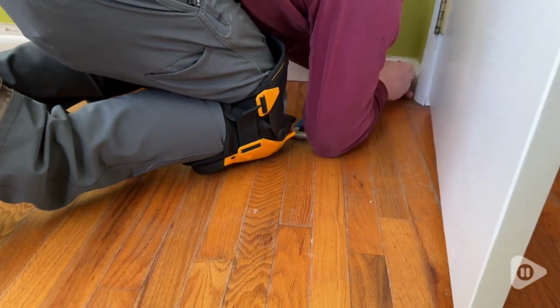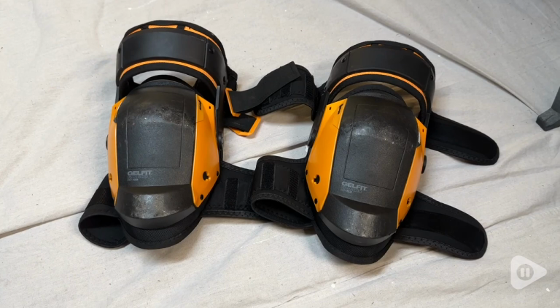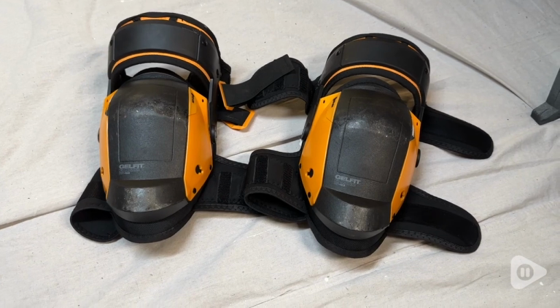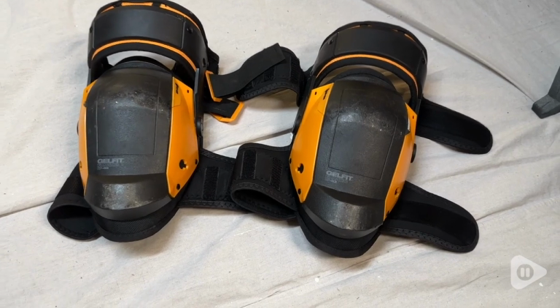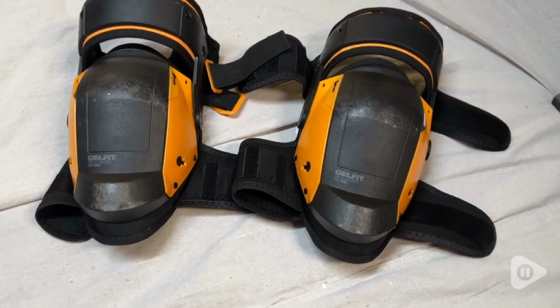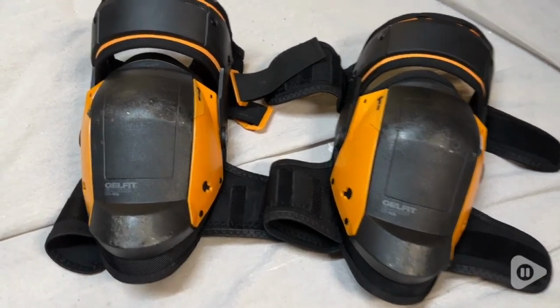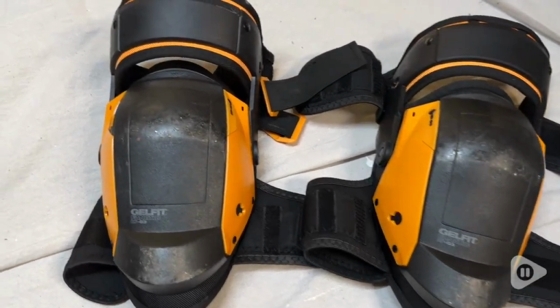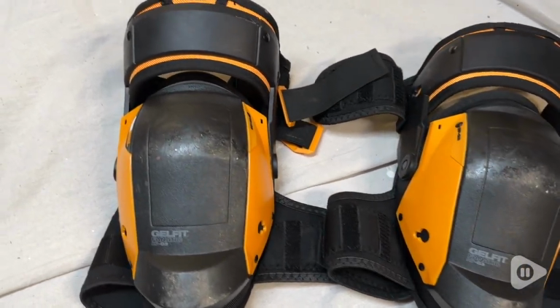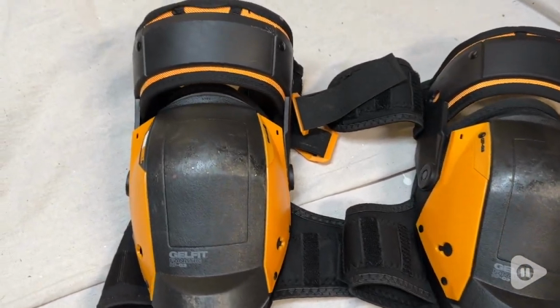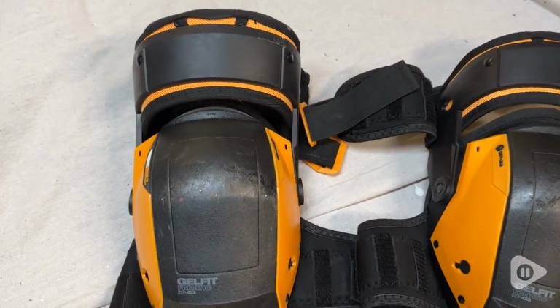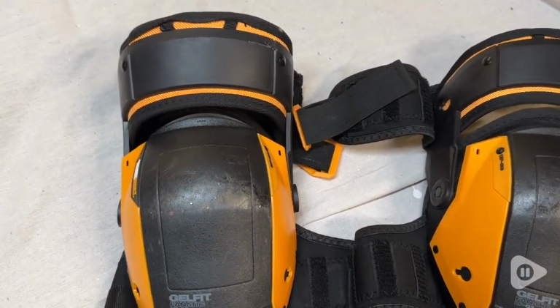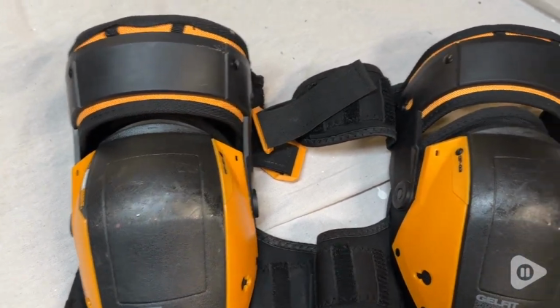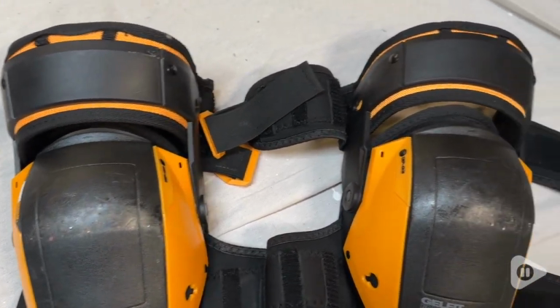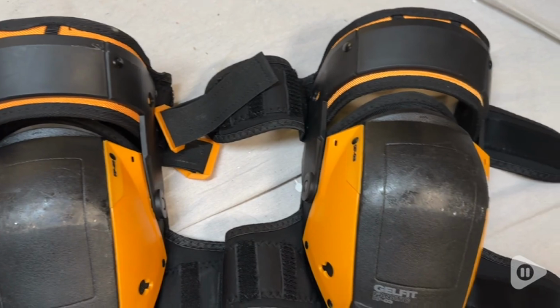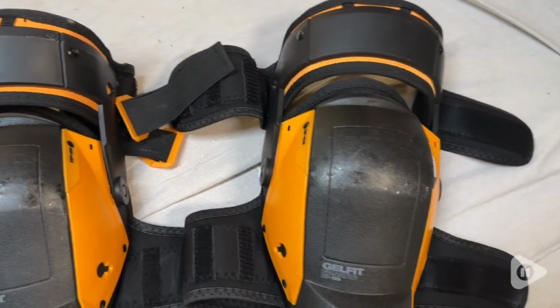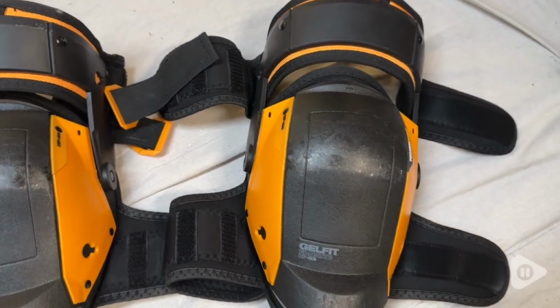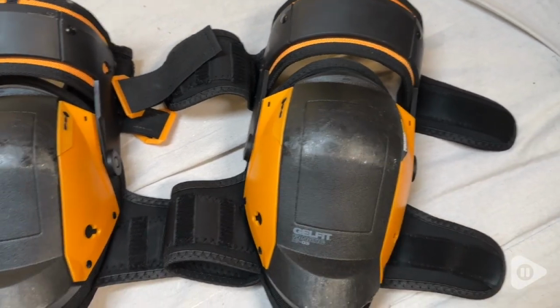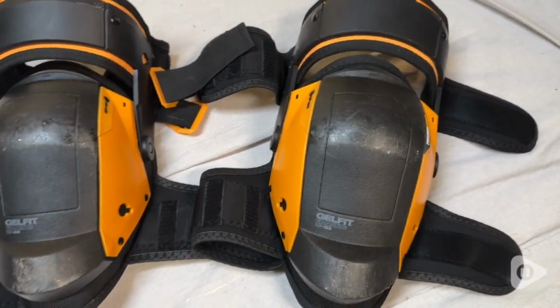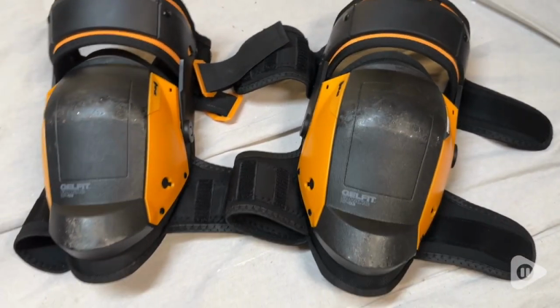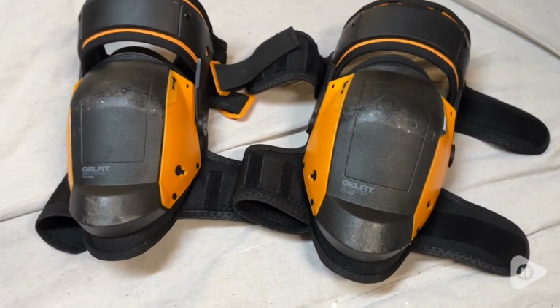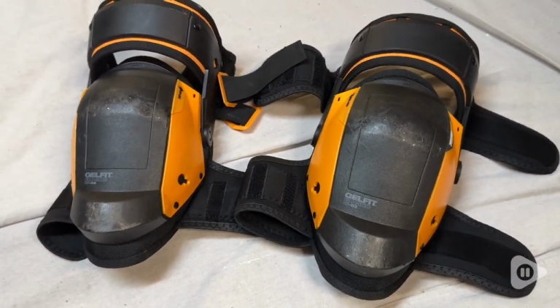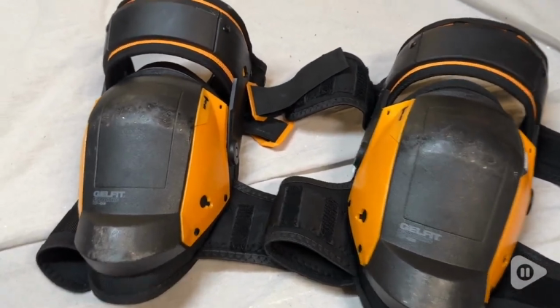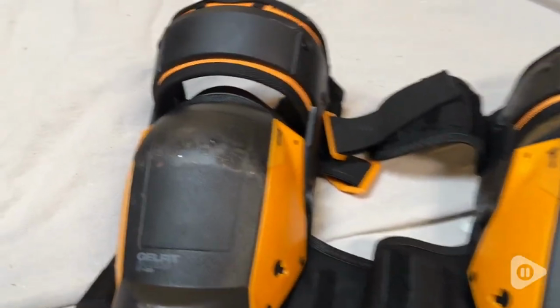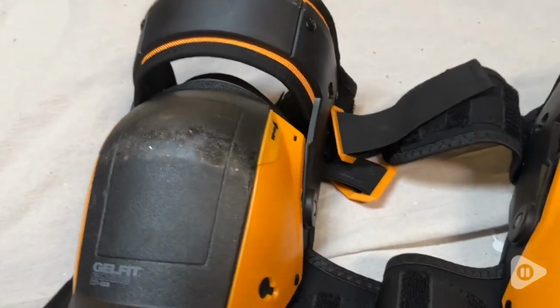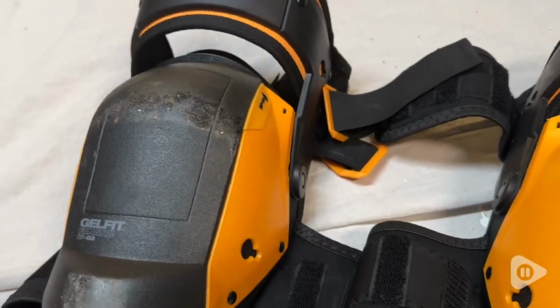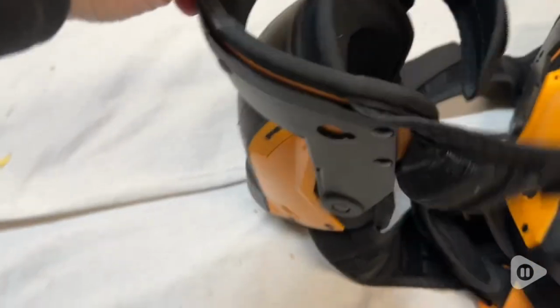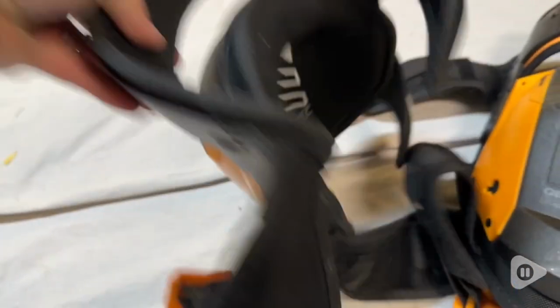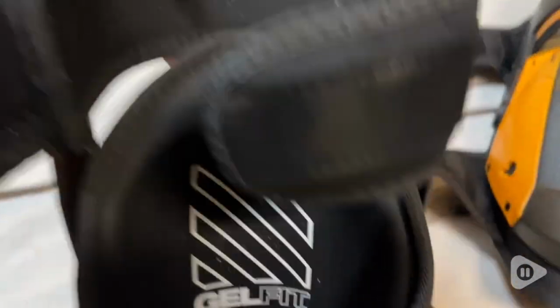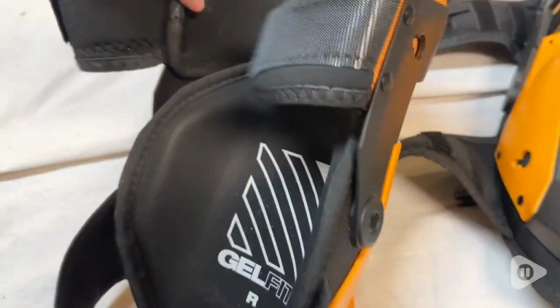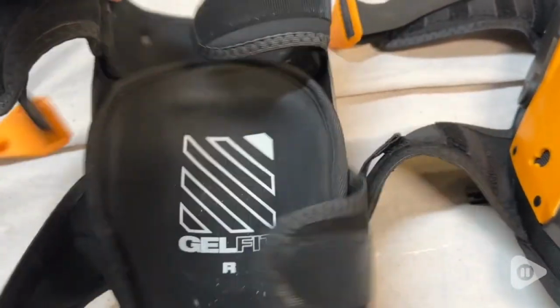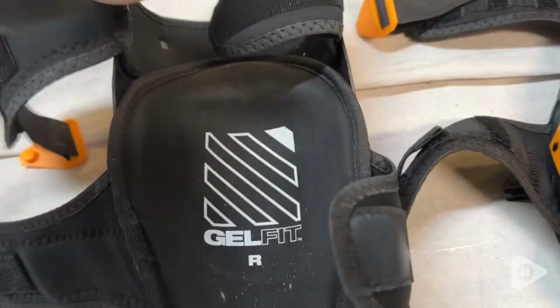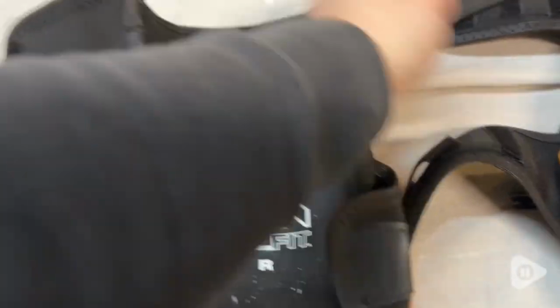These are a really heavy duty and very comfortable set of knee pads. These are awesome when you are definitely going to be working on your knees — you want to protect them, and not only protect them, but give you that comfort and give you that support.